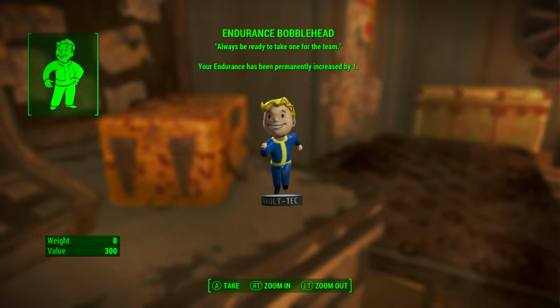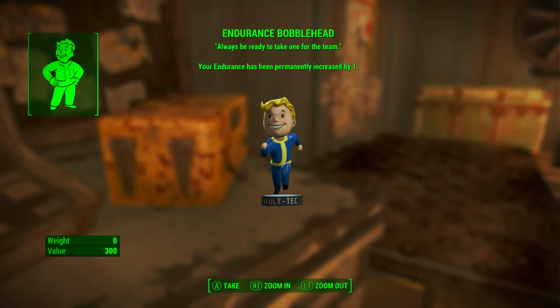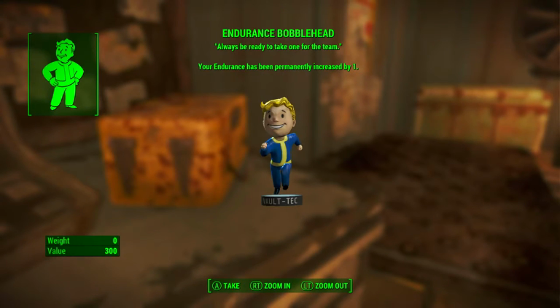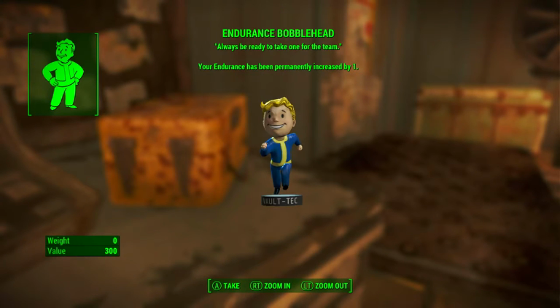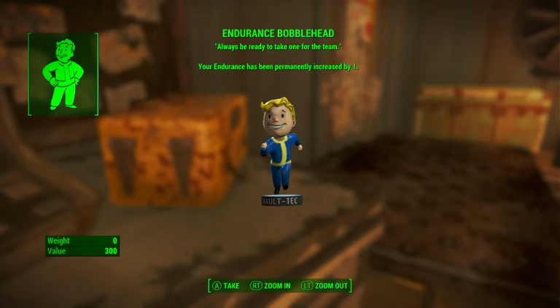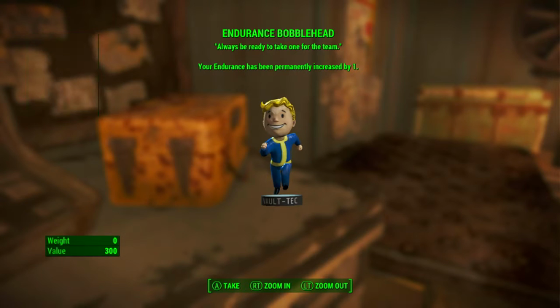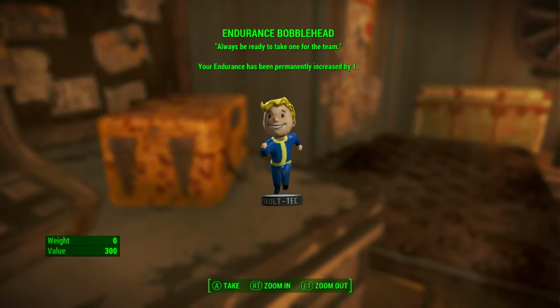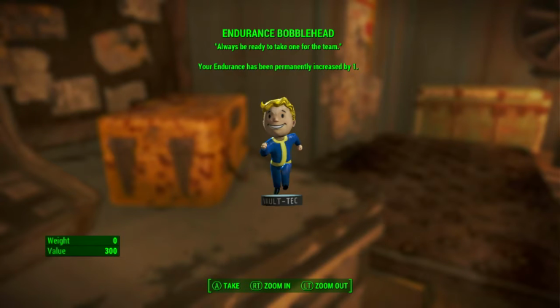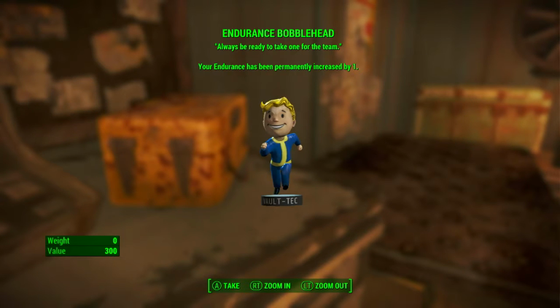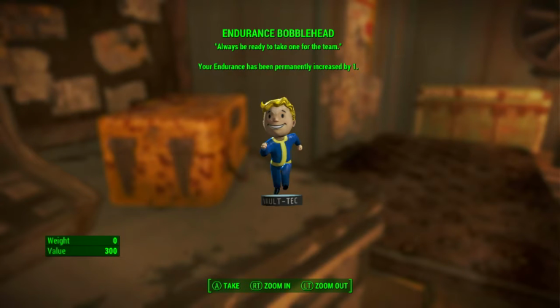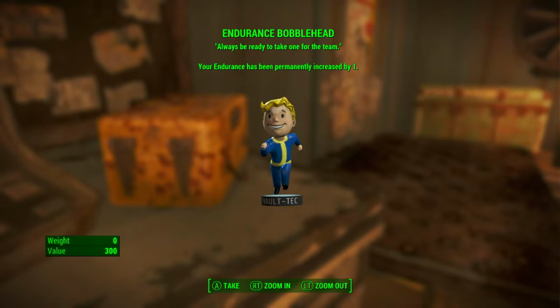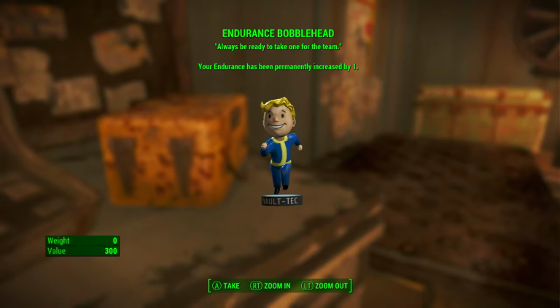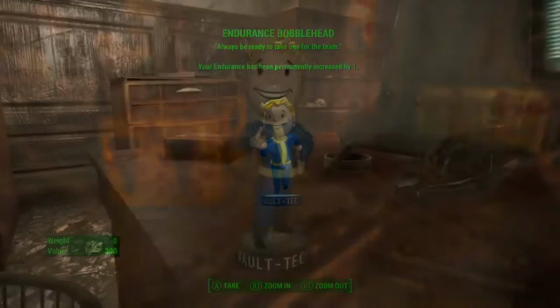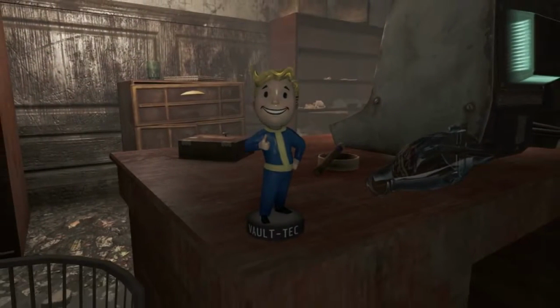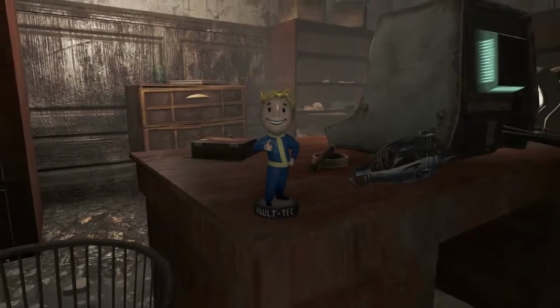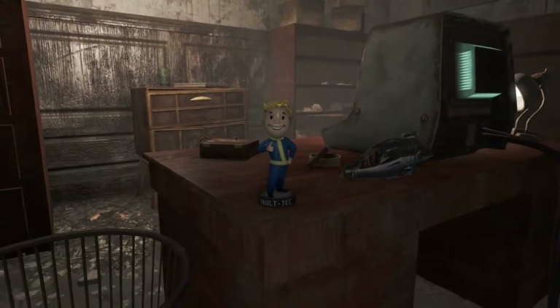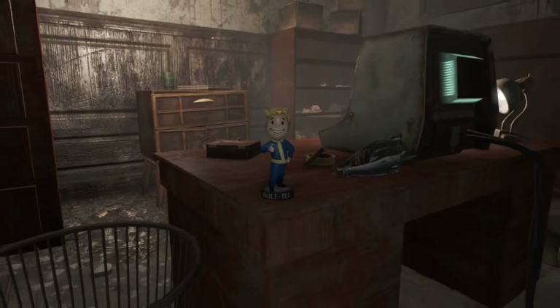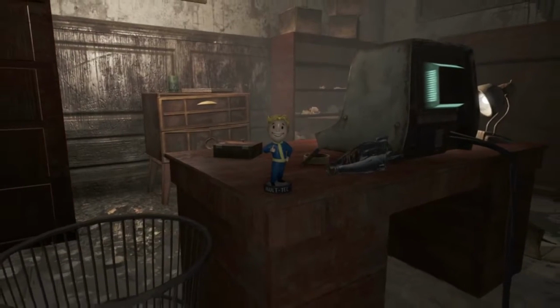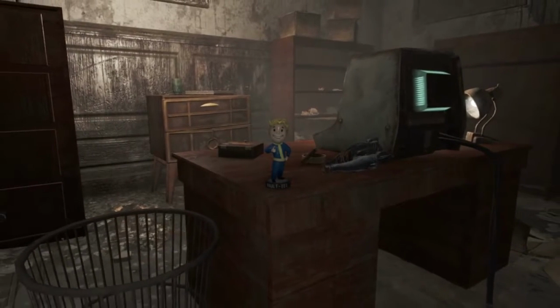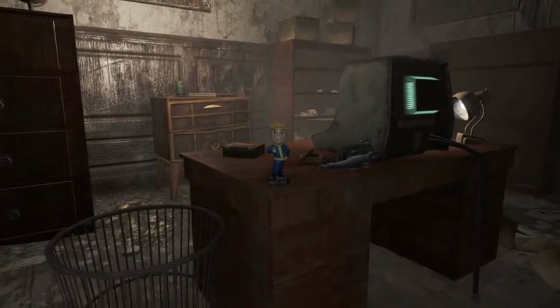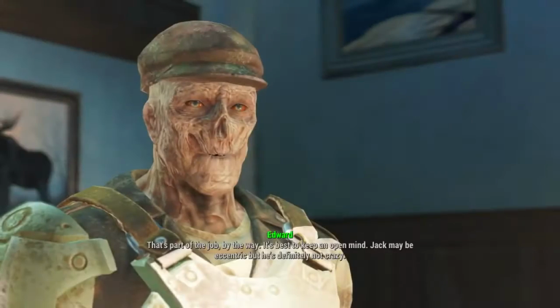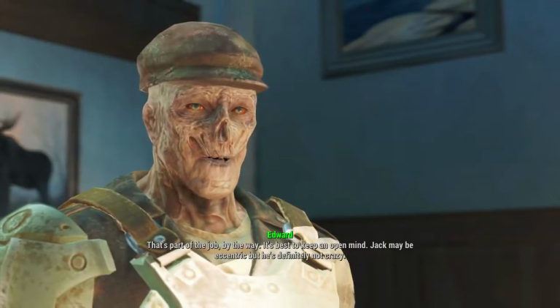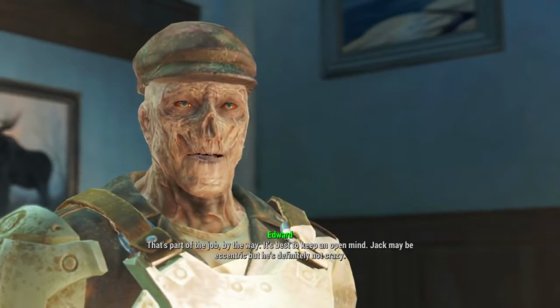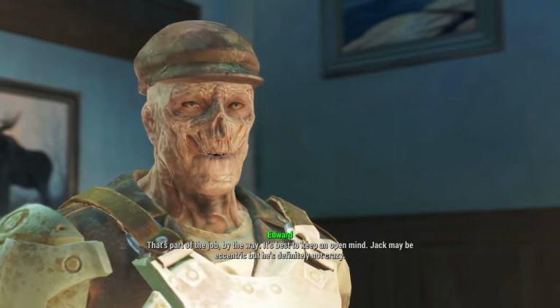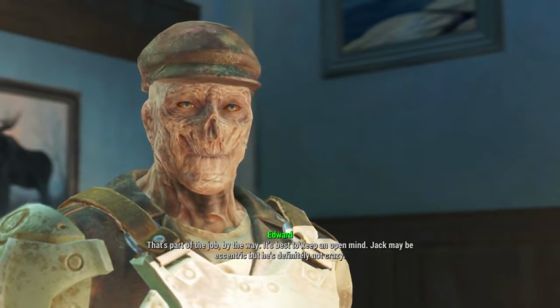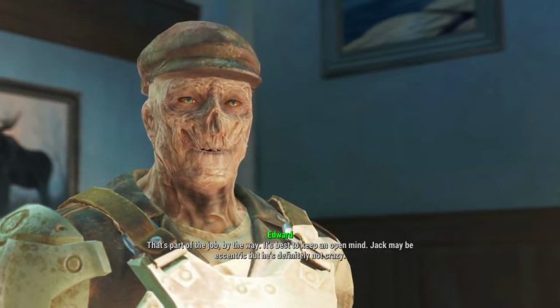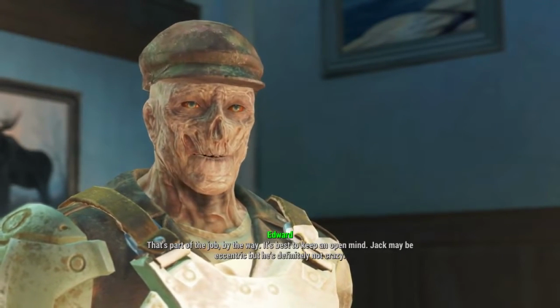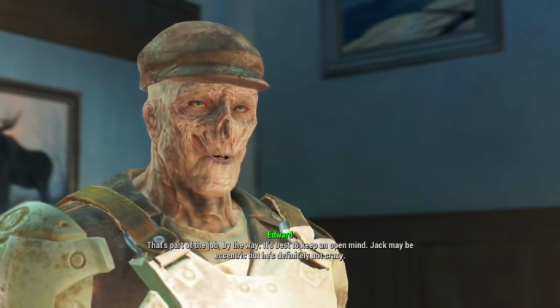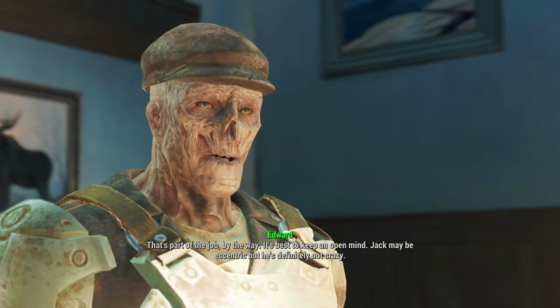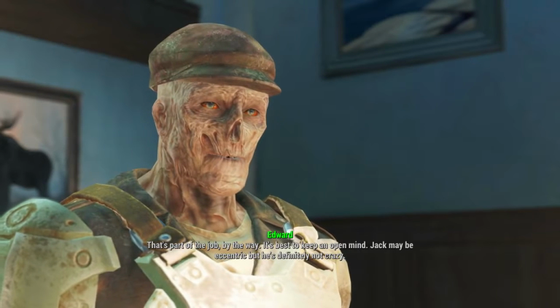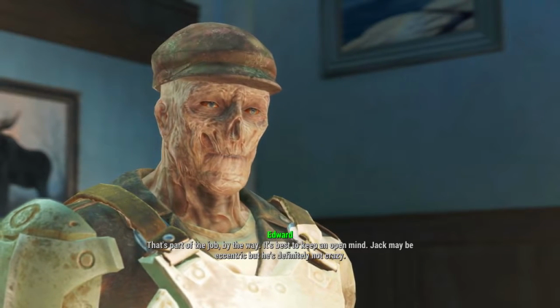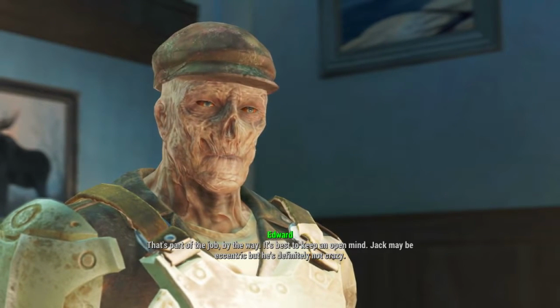When we pick it up — Endurance bobblehead: always be ready to take one for the team. Your Endurance has been permanently increased by one. Next we will be finding the Charisma bobblehead.